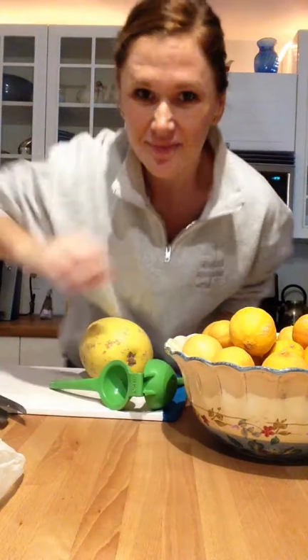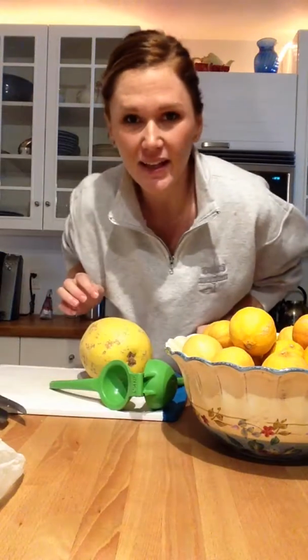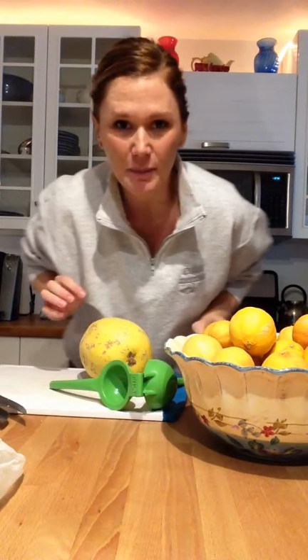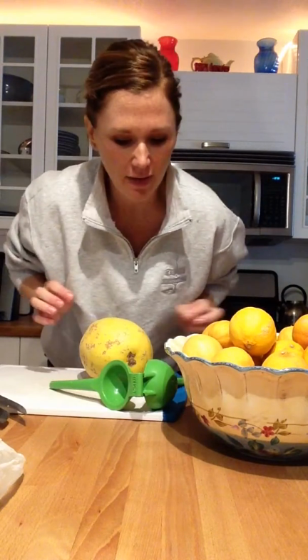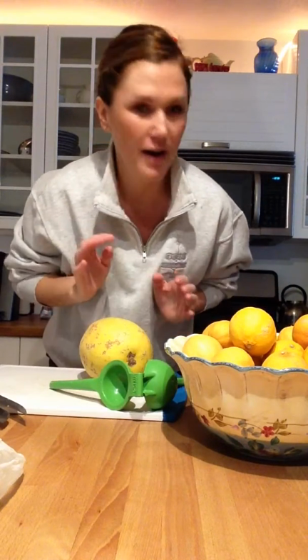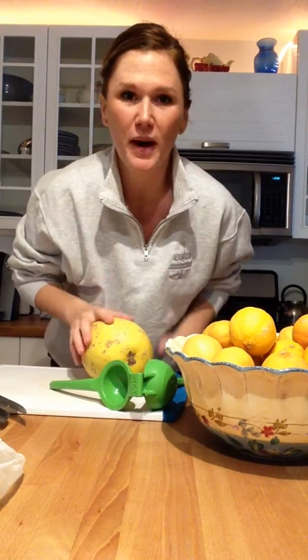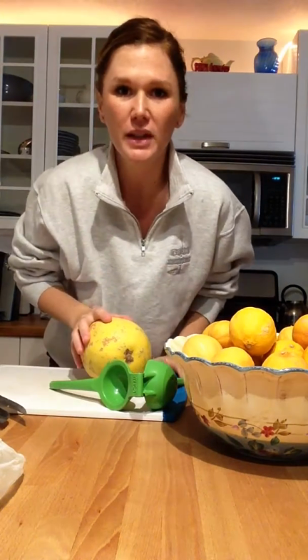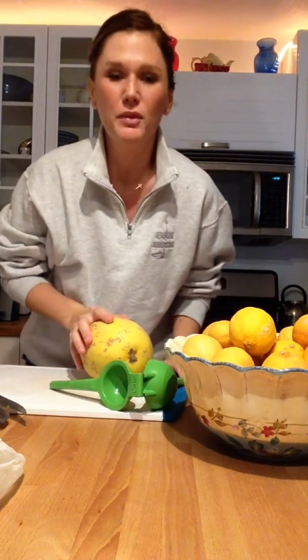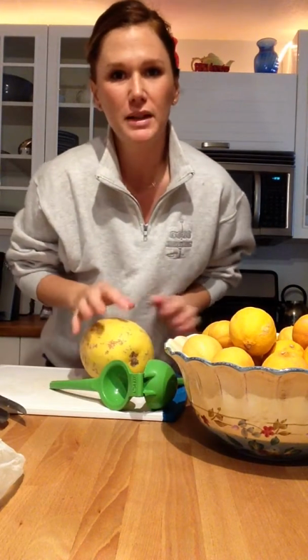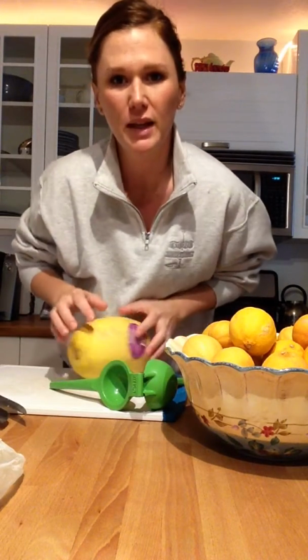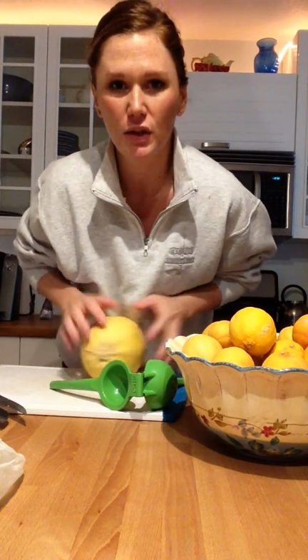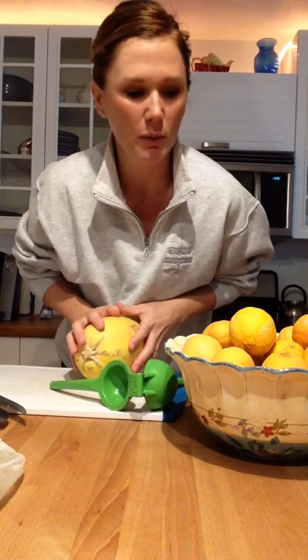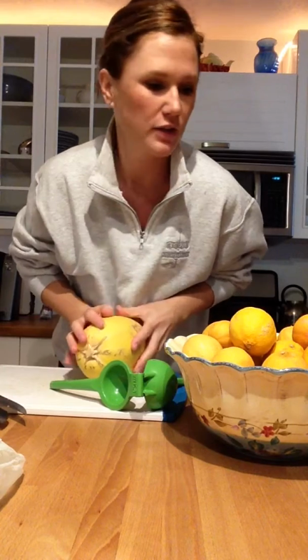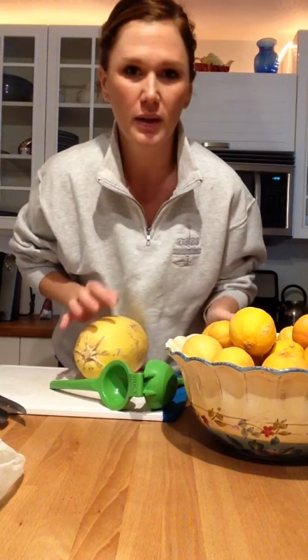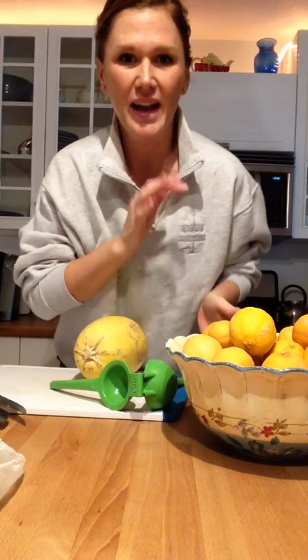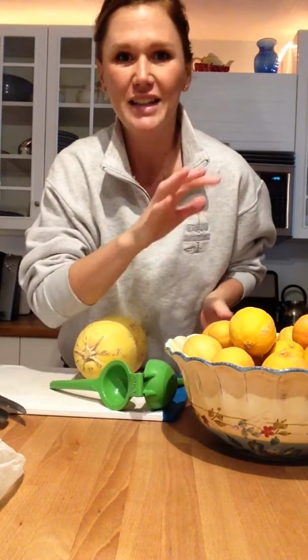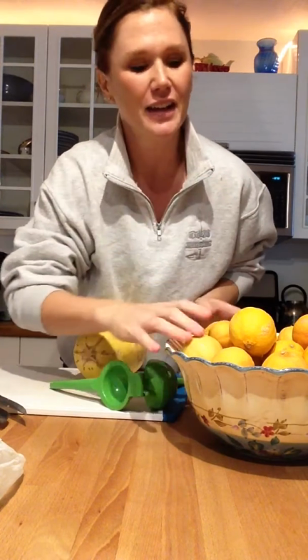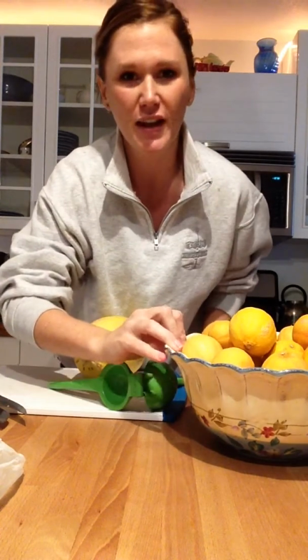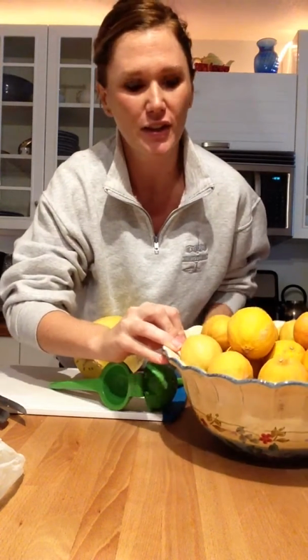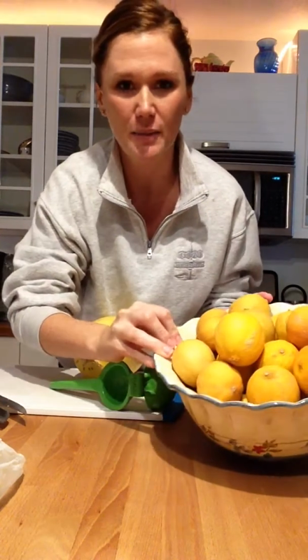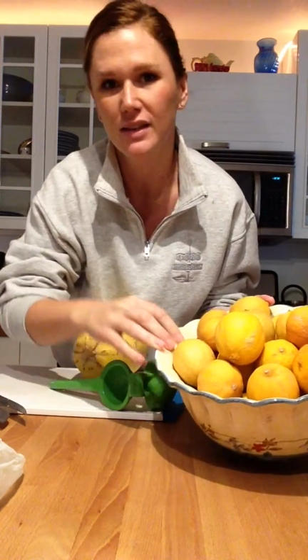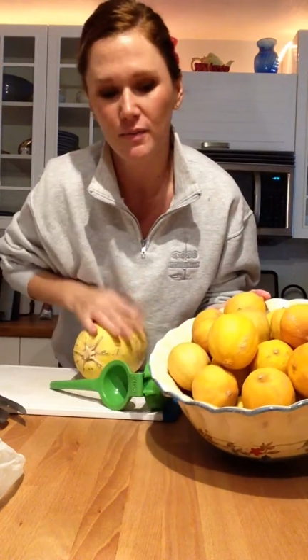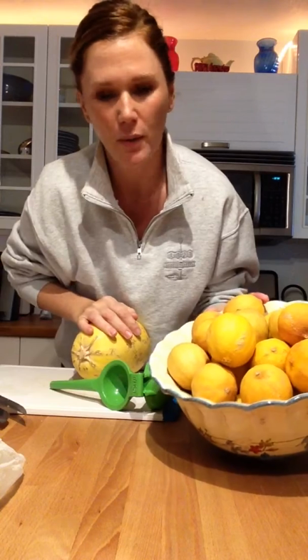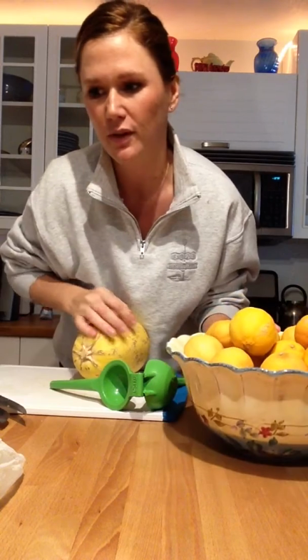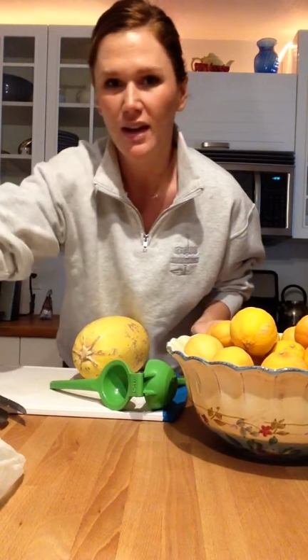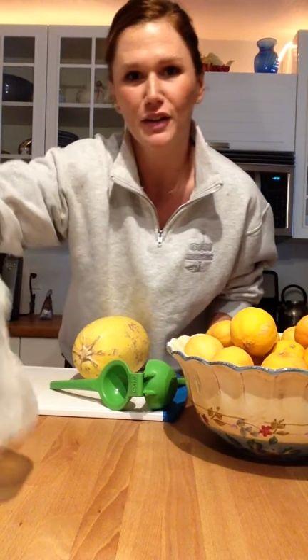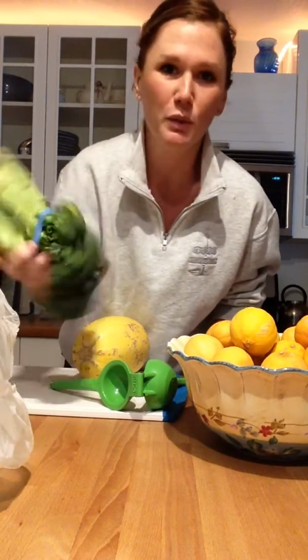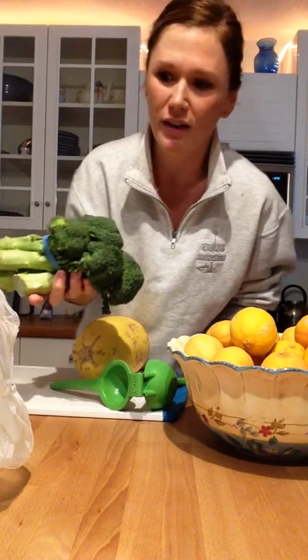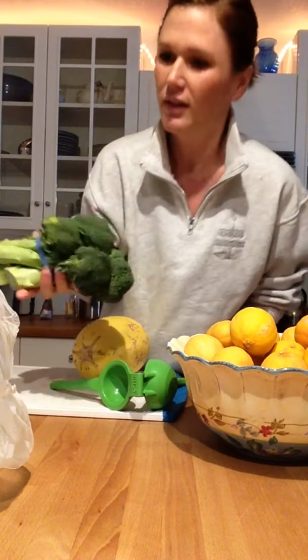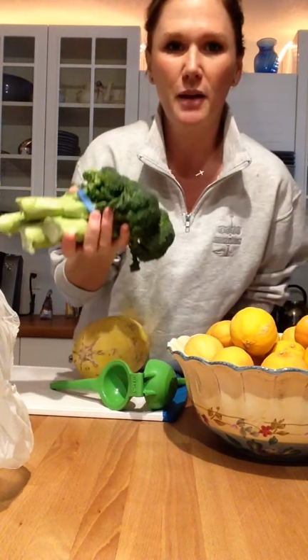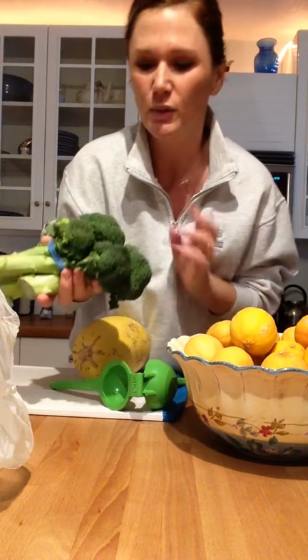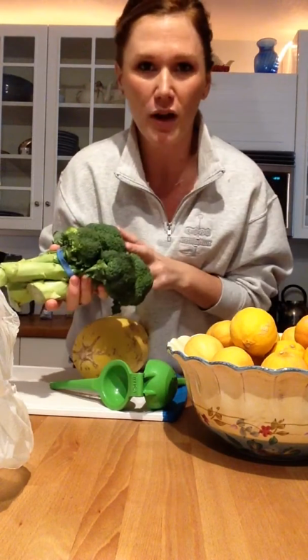Hey ladies, happy Saturday! I'm doing a little bit of prepping this weekend, which you guys probably are too. I have a ton of extra lemons from our neighbors and also broccoli coming out my ears.